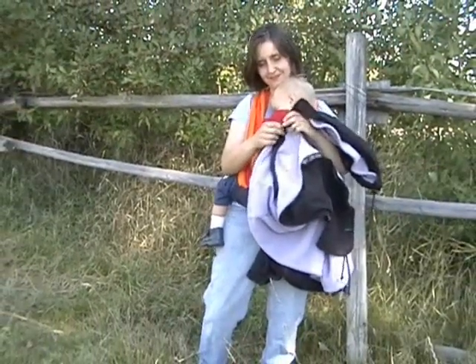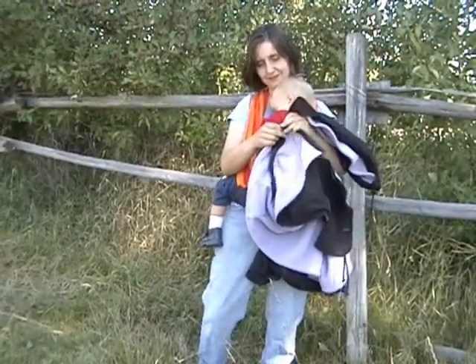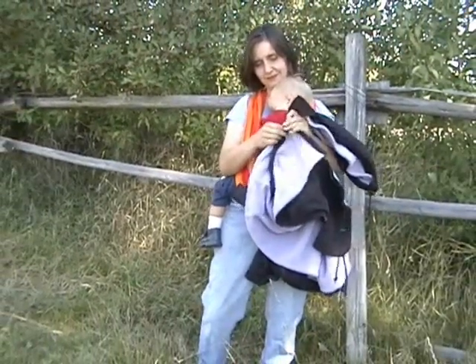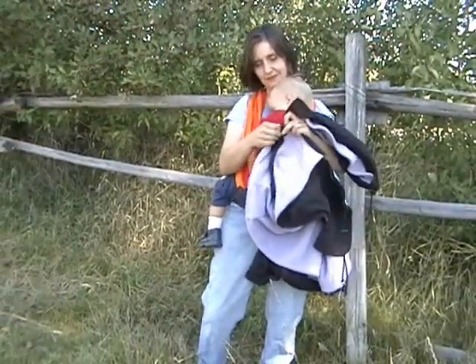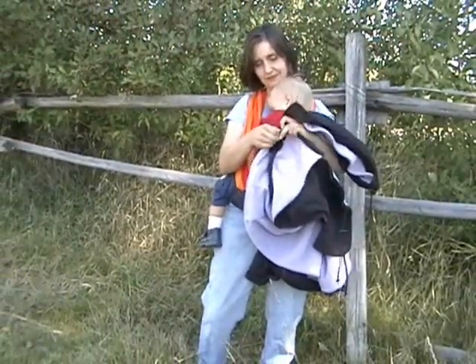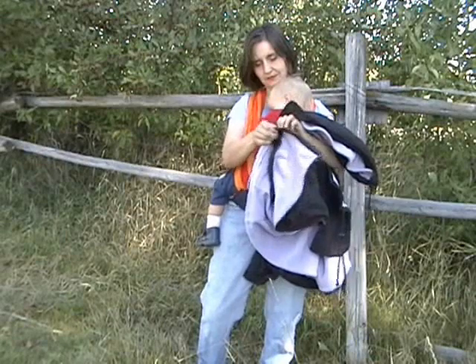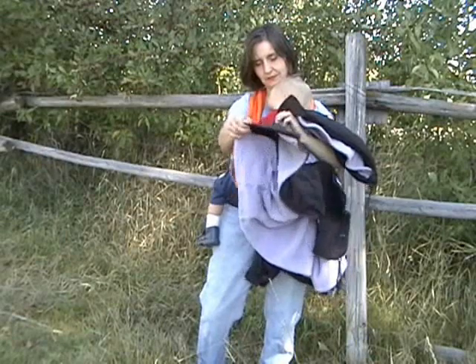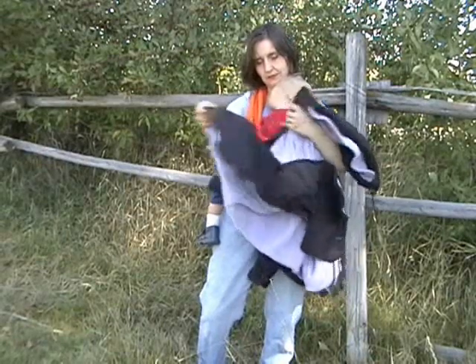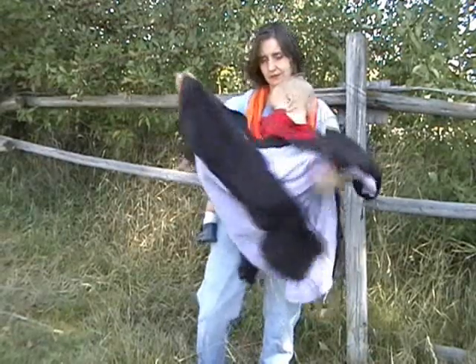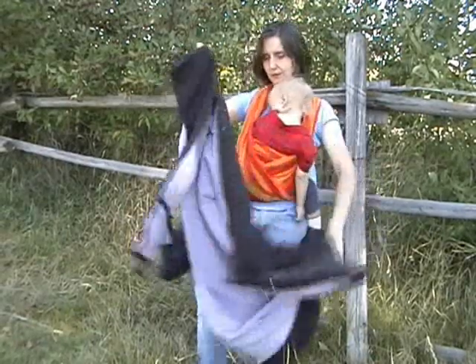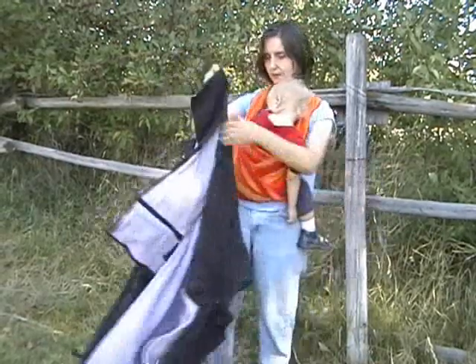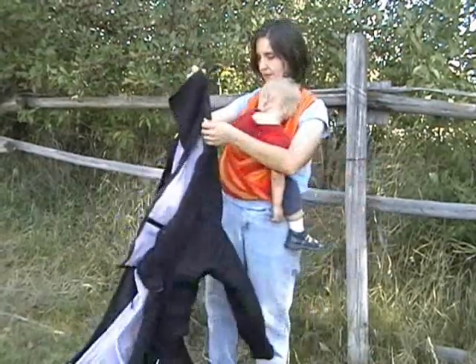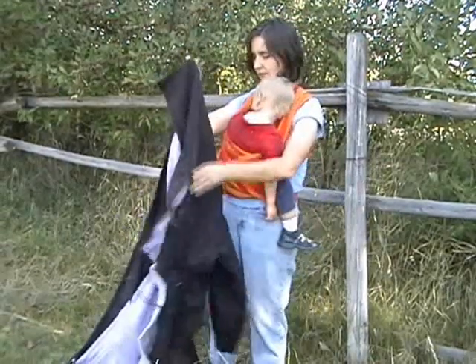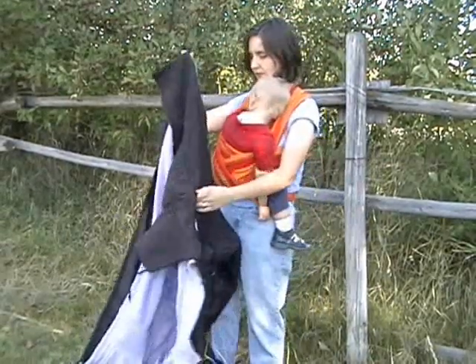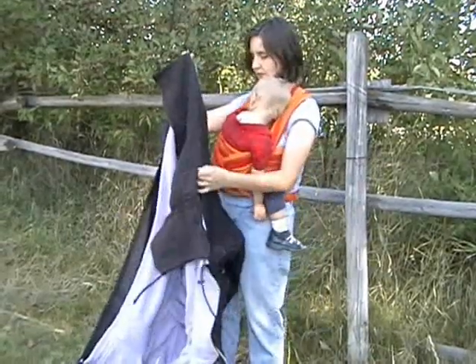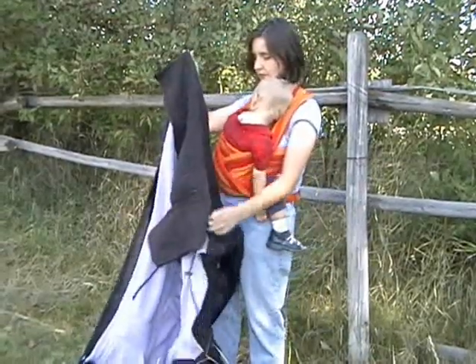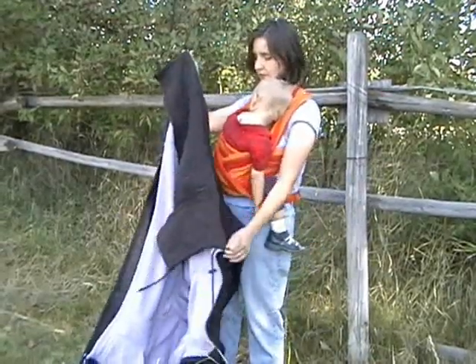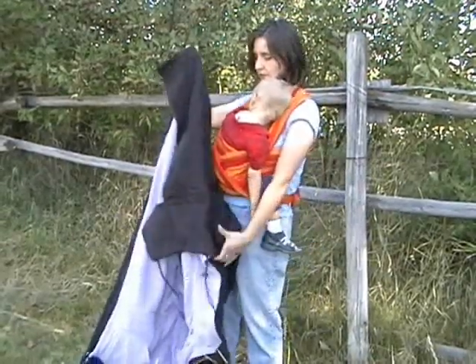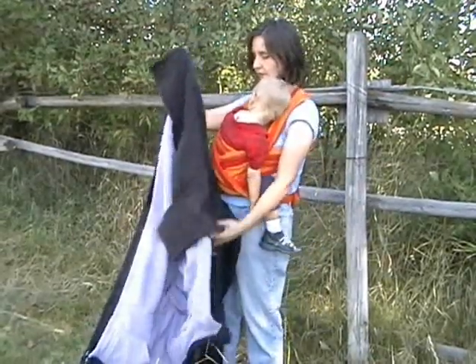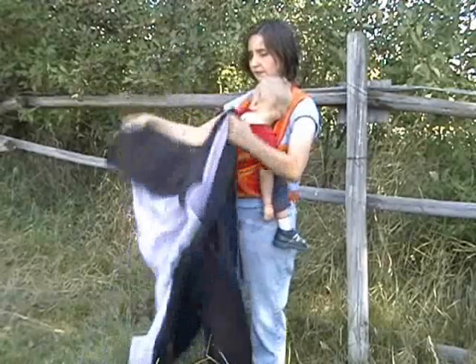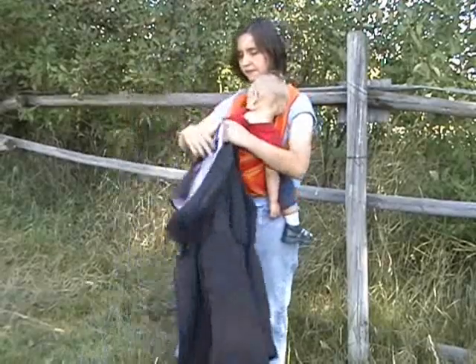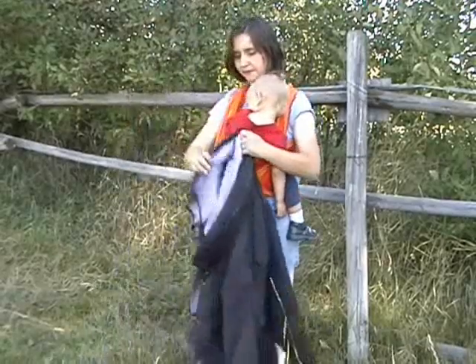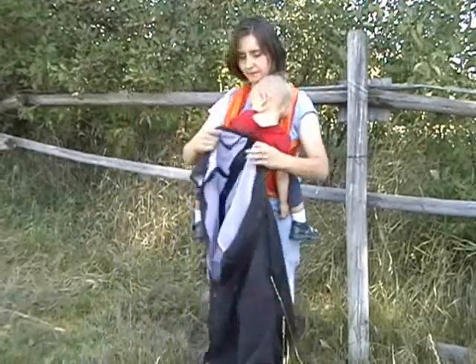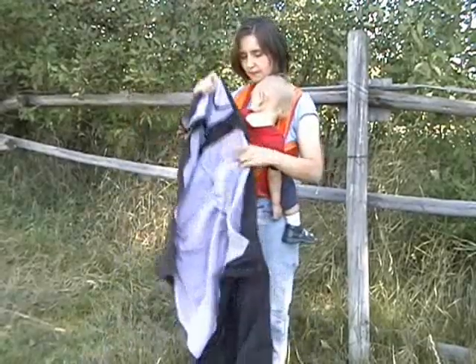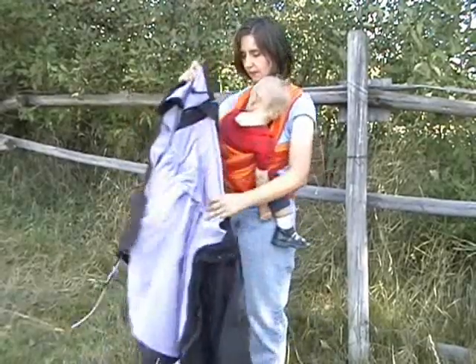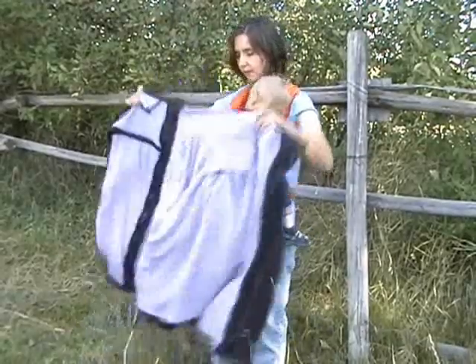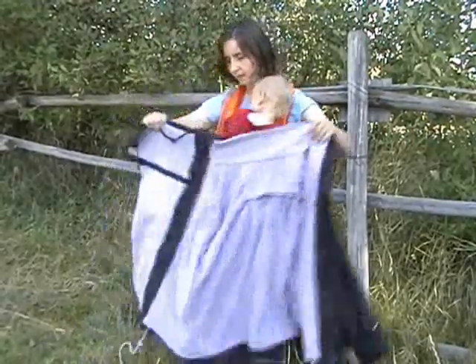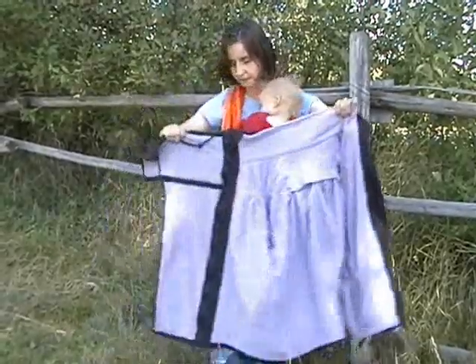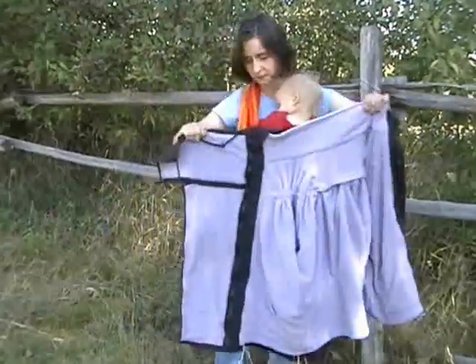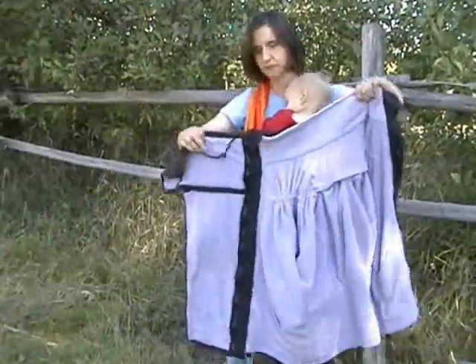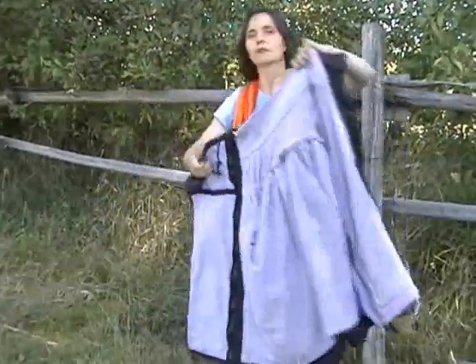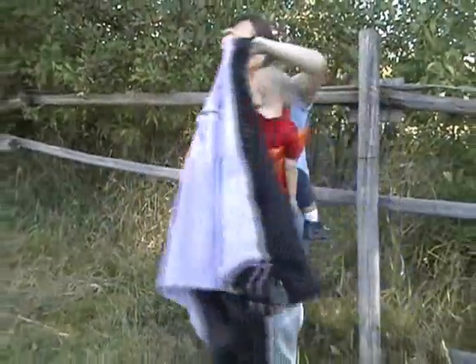This whole zipper system works with all the zippers on the coat. One side zips all the way up, and the other side has Velcro.